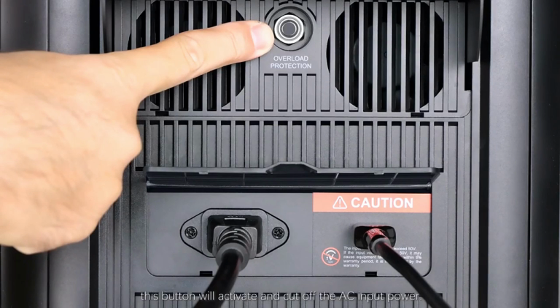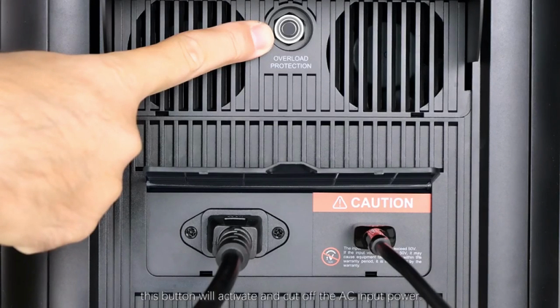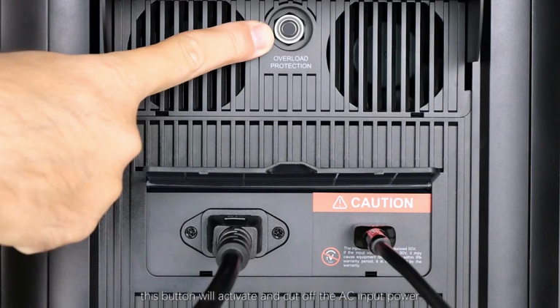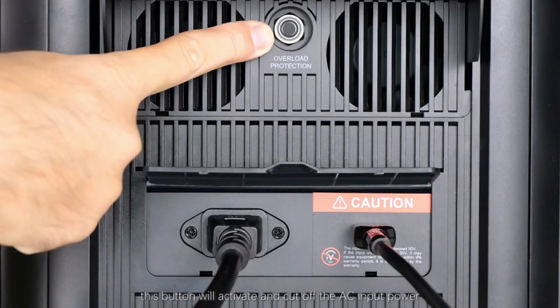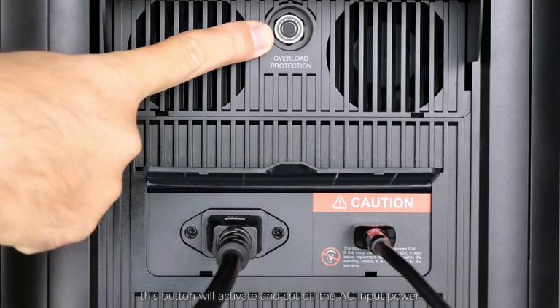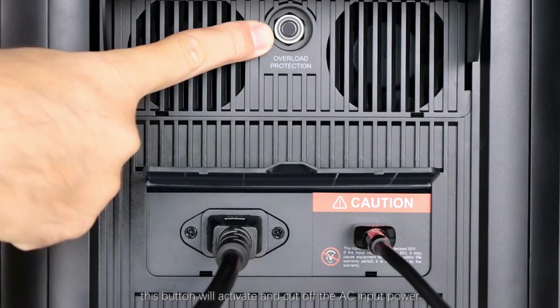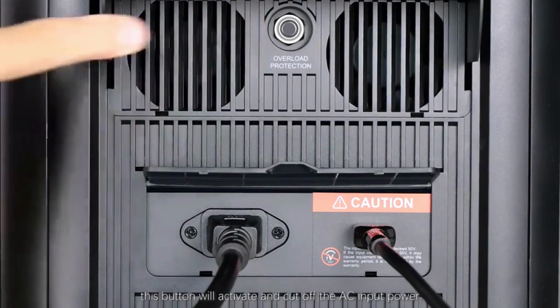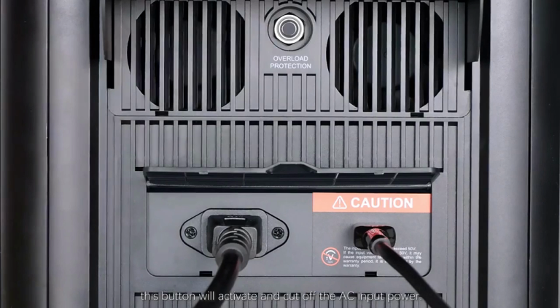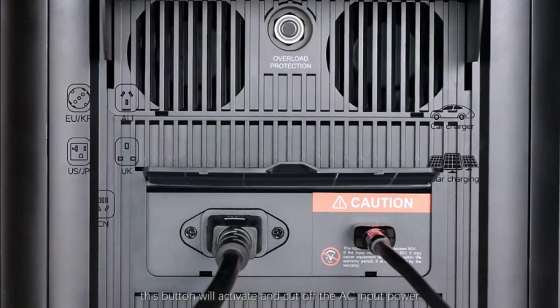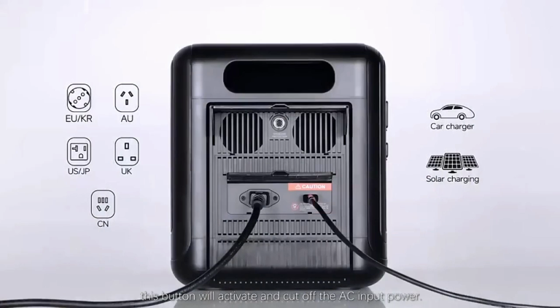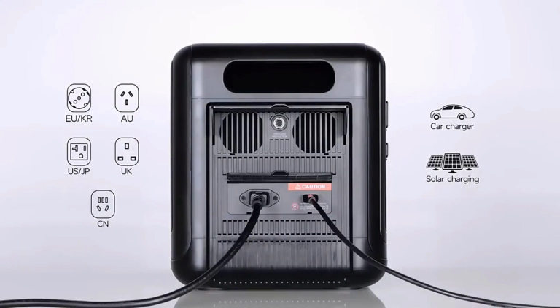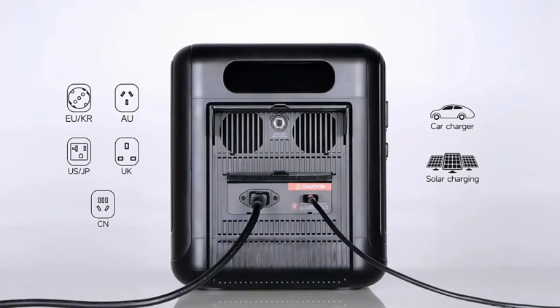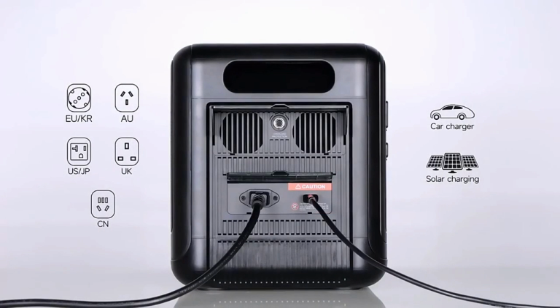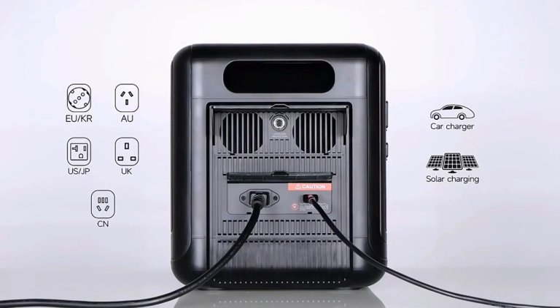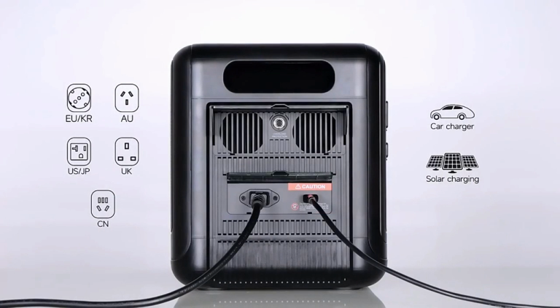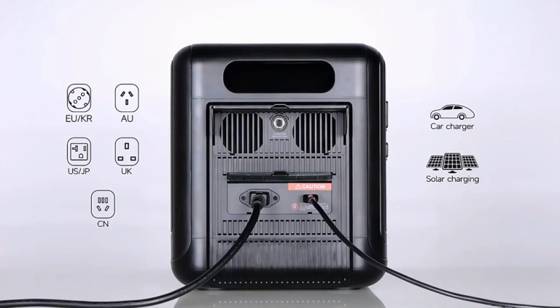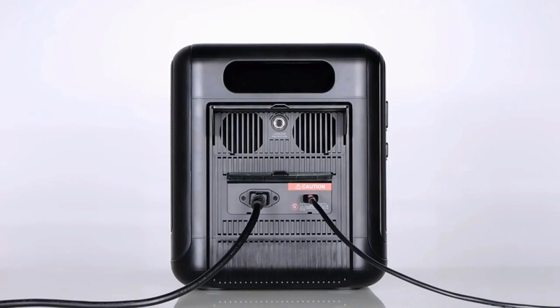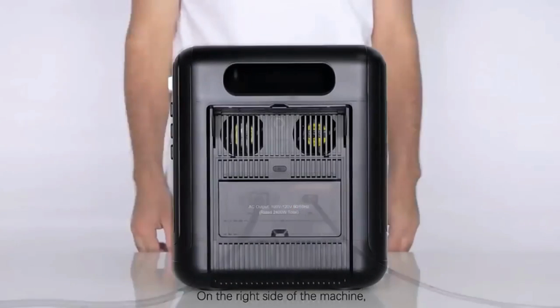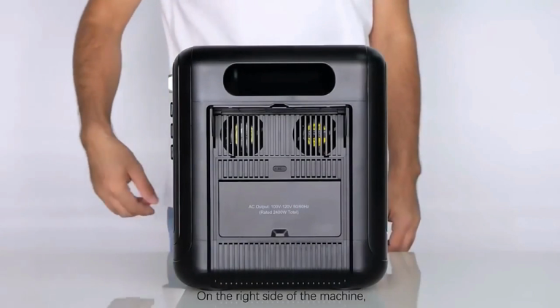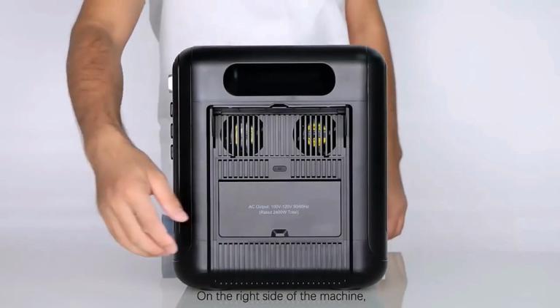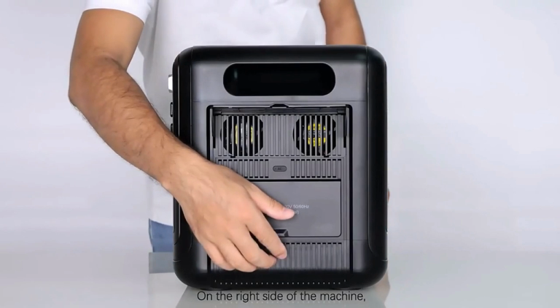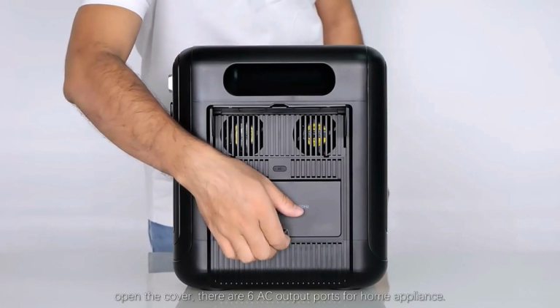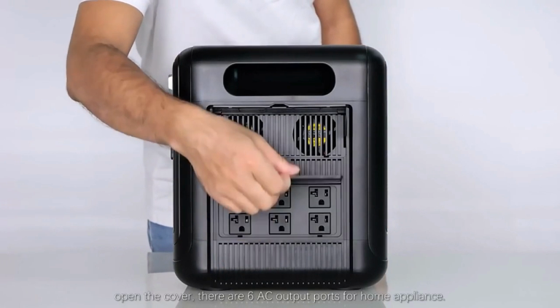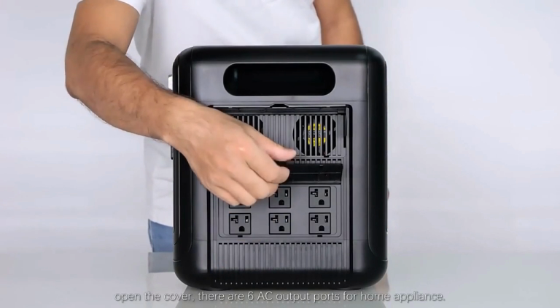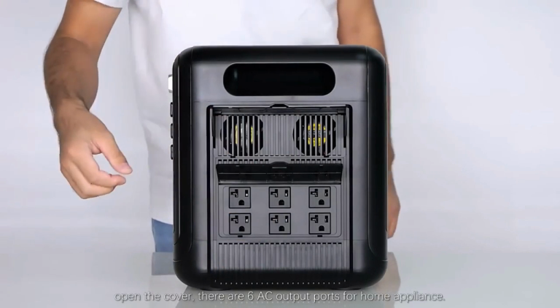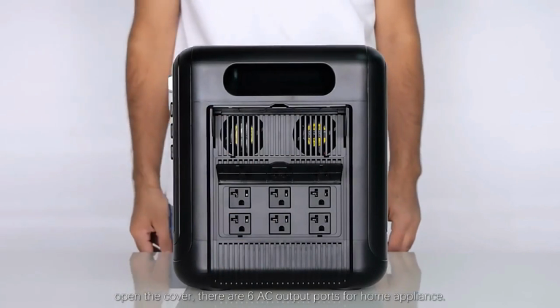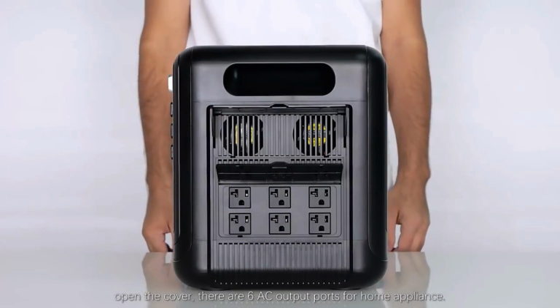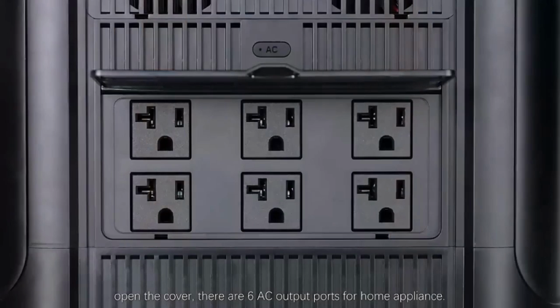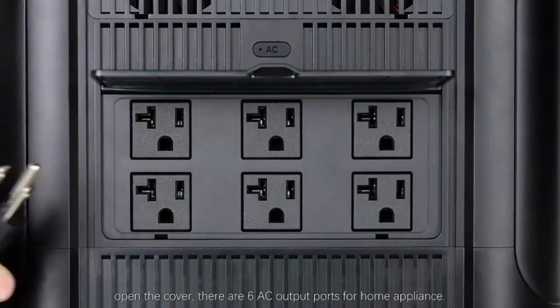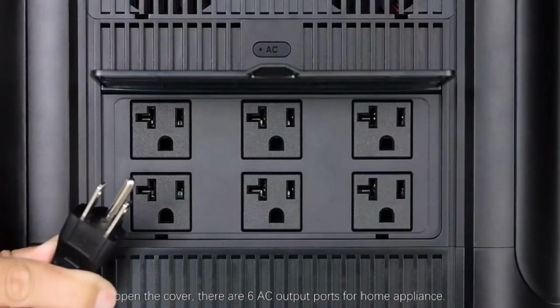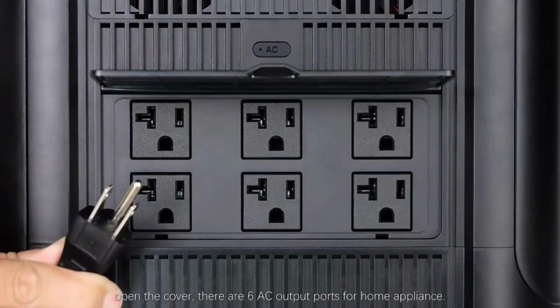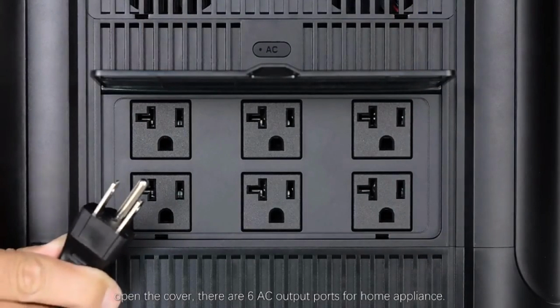Above the charging ports, there is an overload protection button between the air outlets. When there is a large power input at the AC terminal, this button will activate and cut off the AC input power.